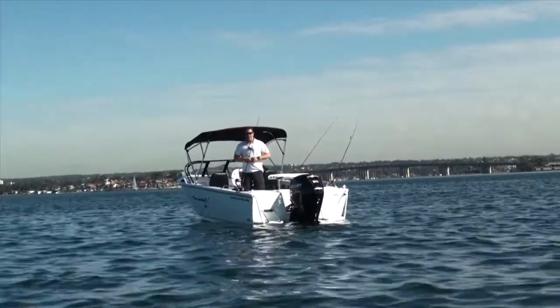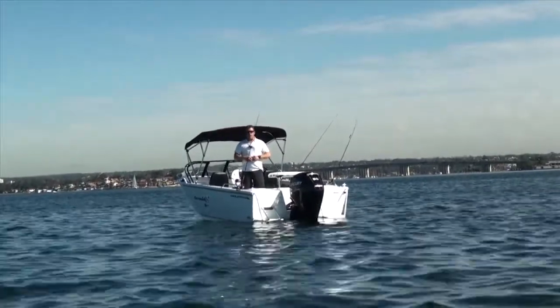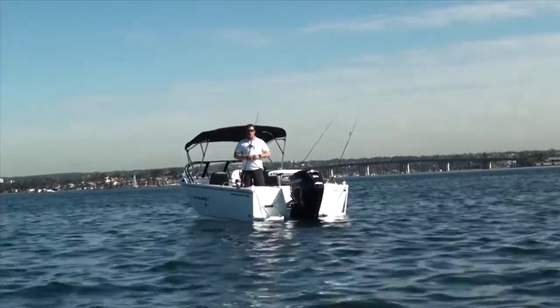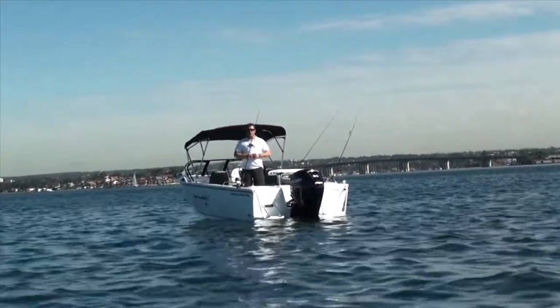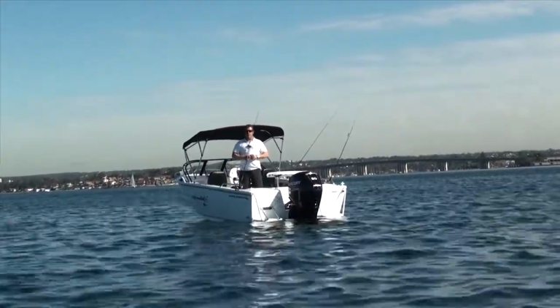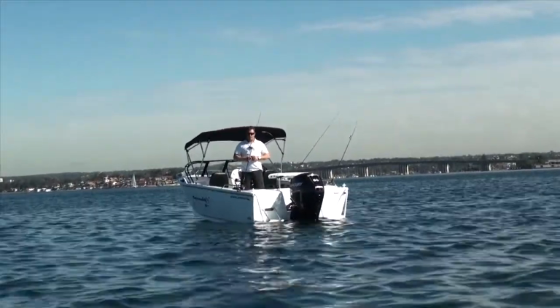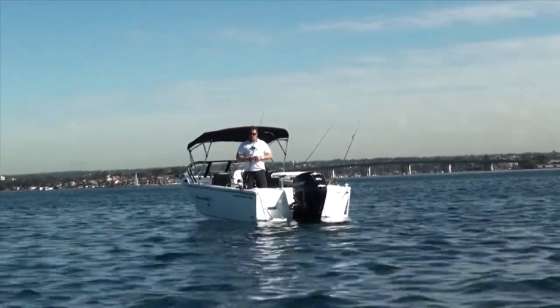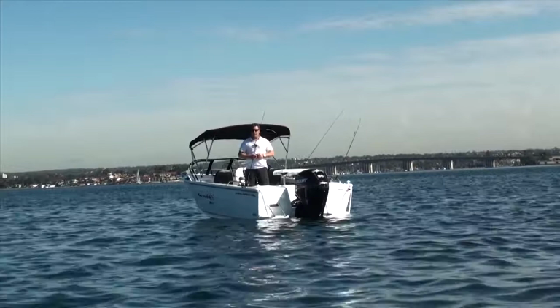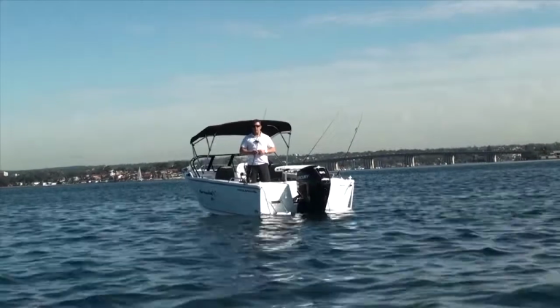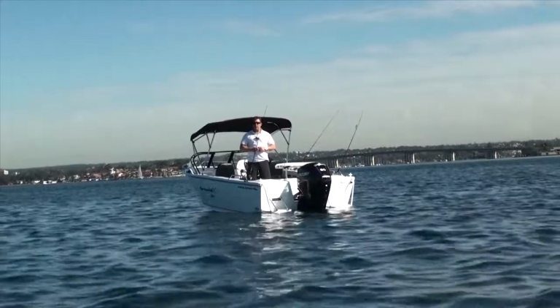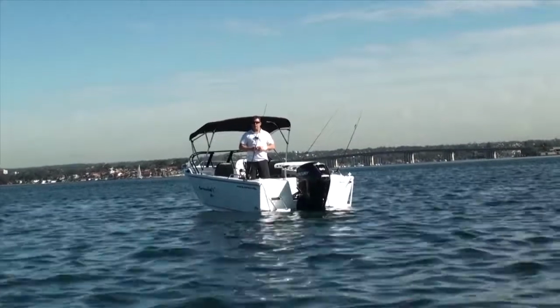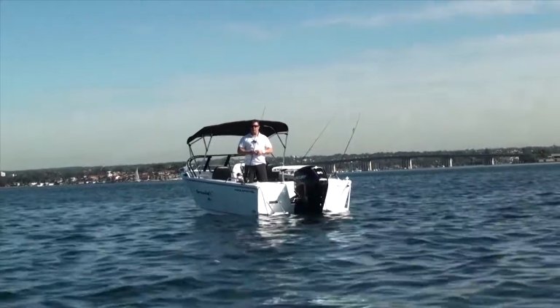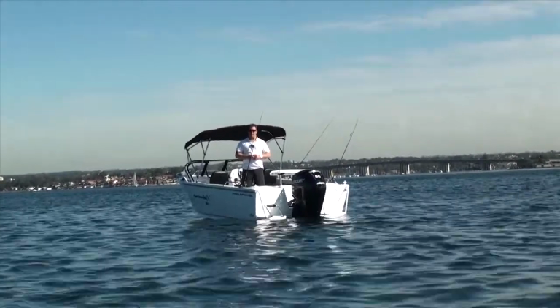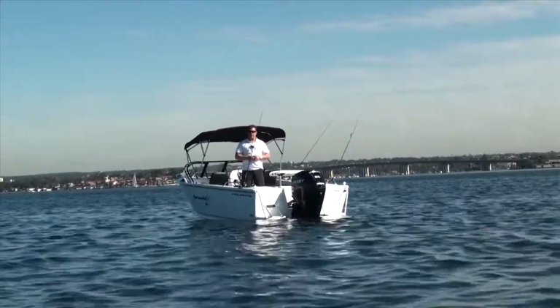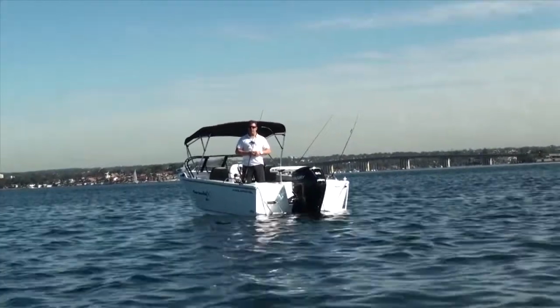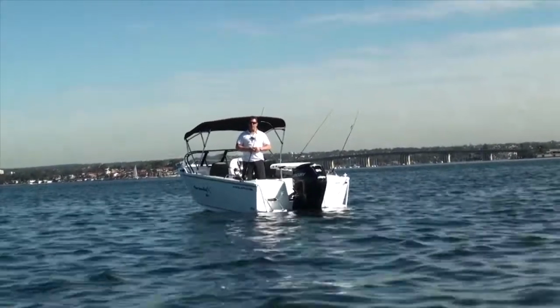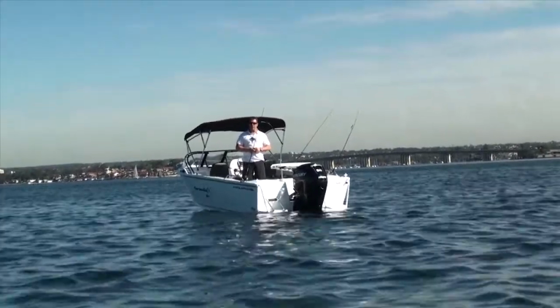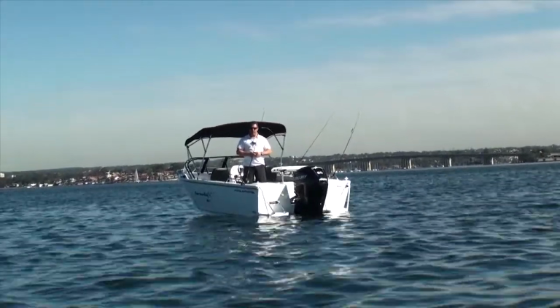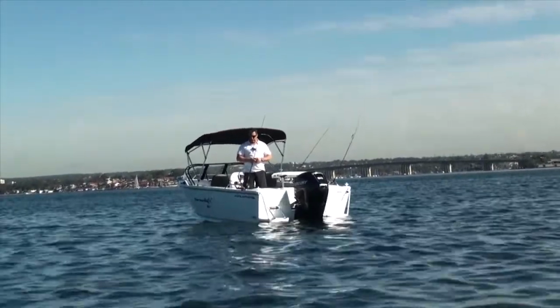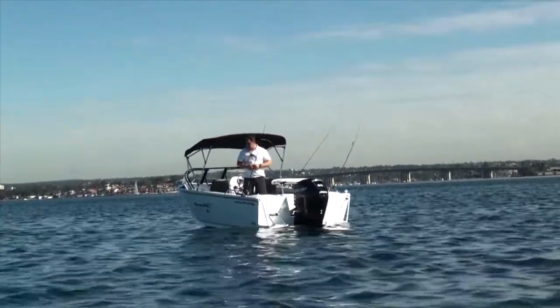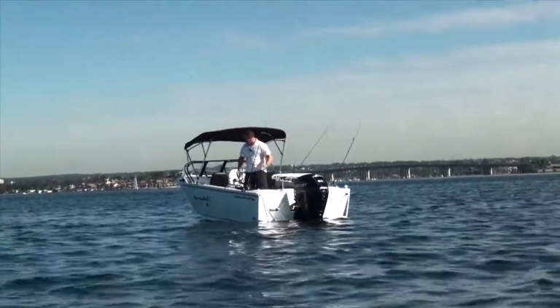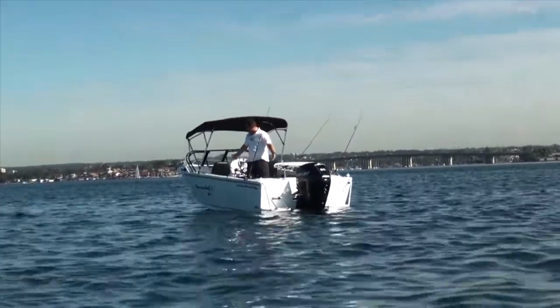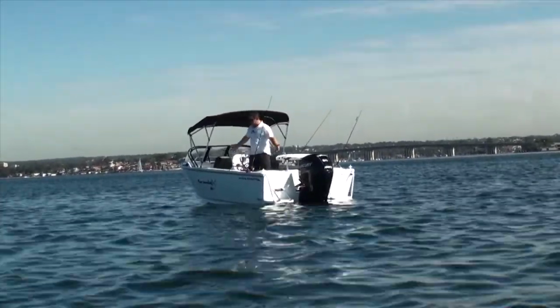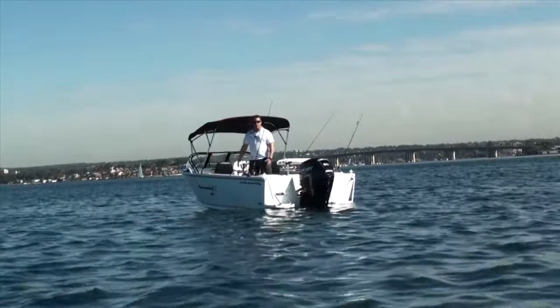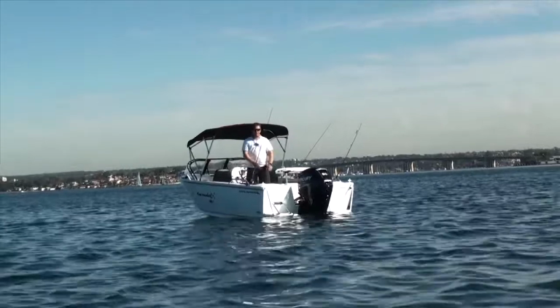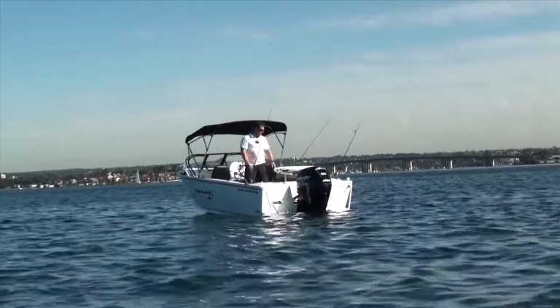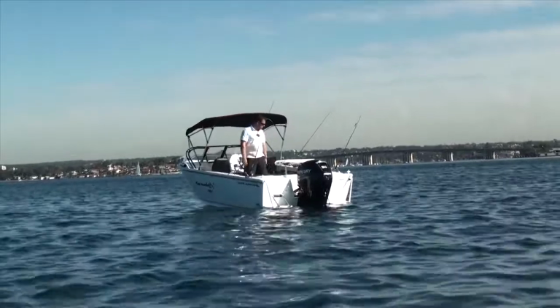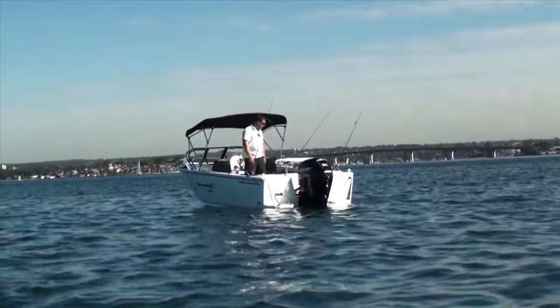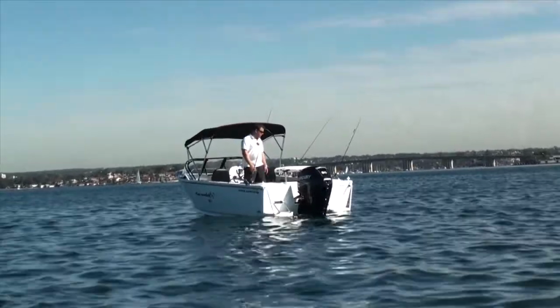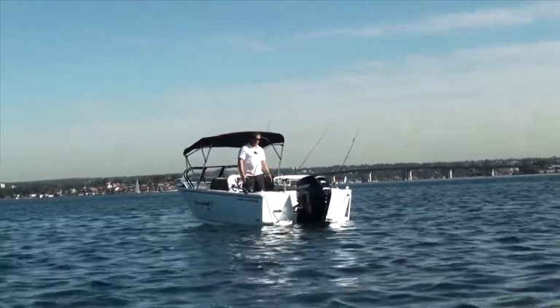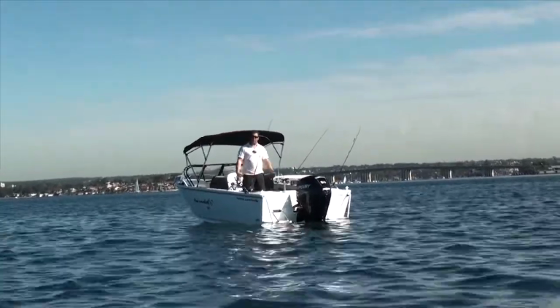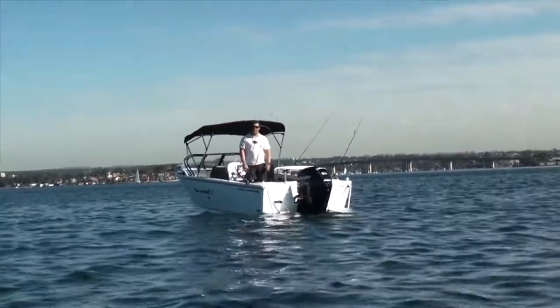Come down to your local dealer — they'd love to go through the Getaway packages with you. I think you'll find they're extremely good value for money and you'll be blown away with just how much usable space there is in a boat like this.